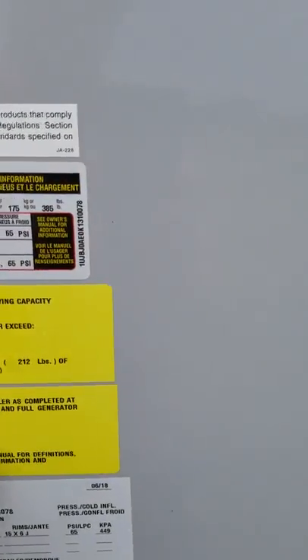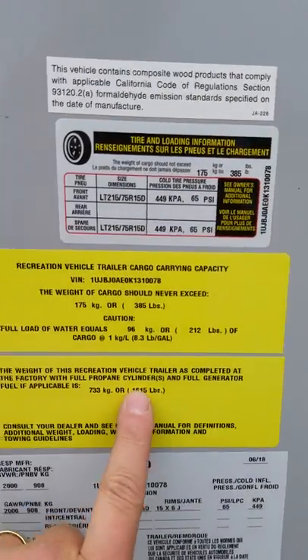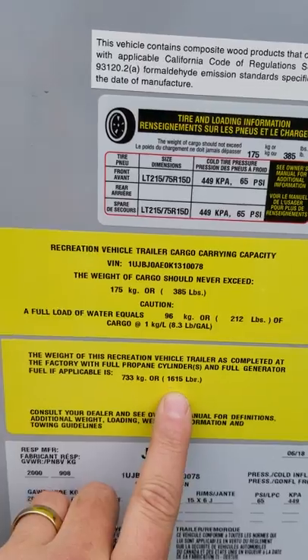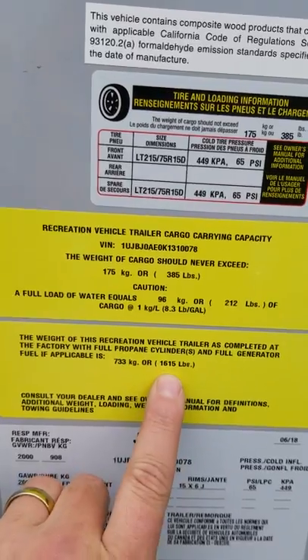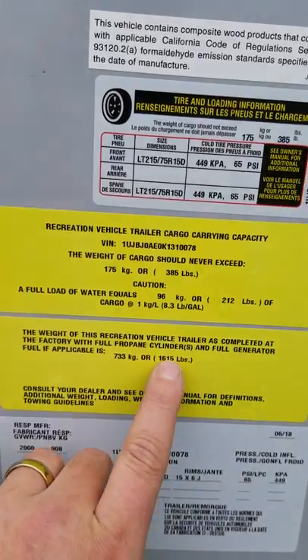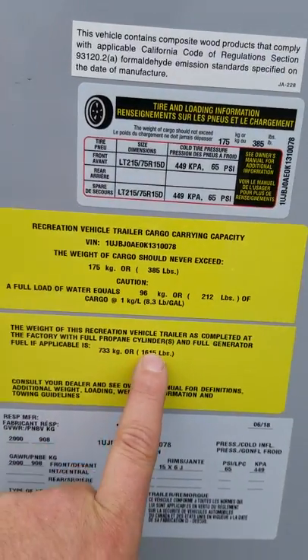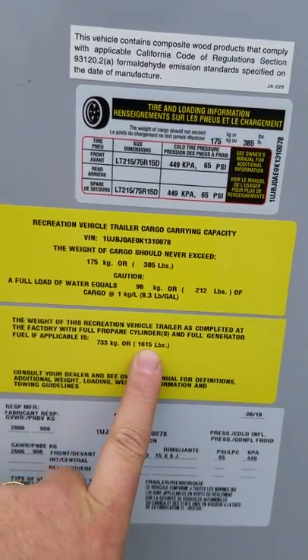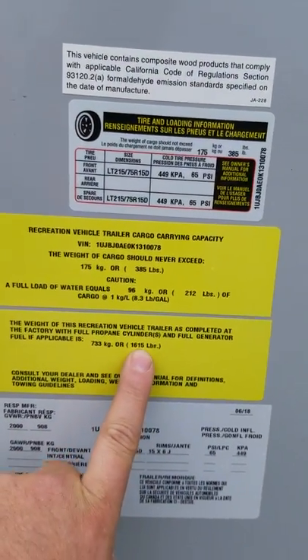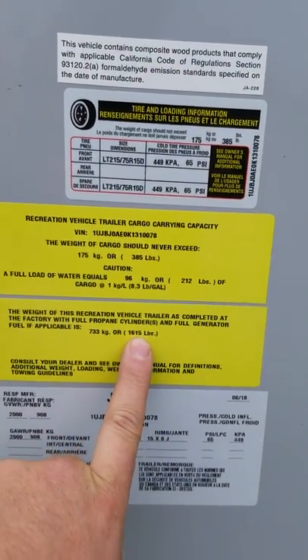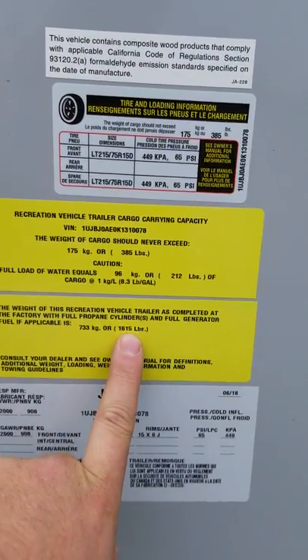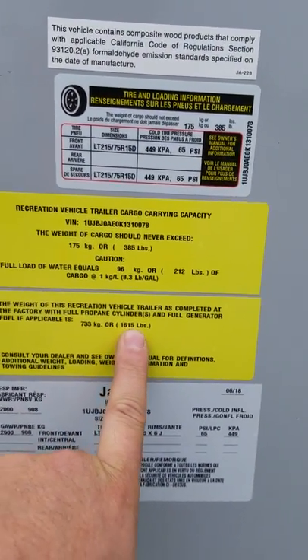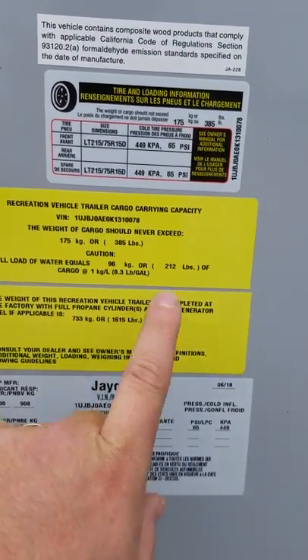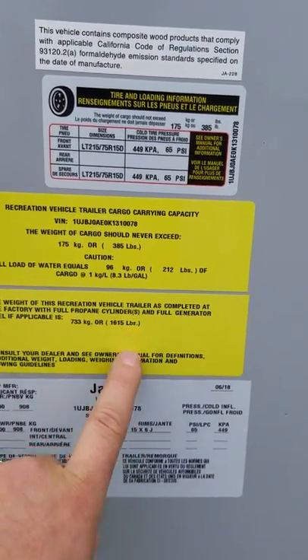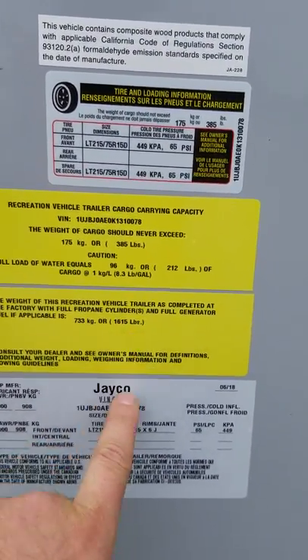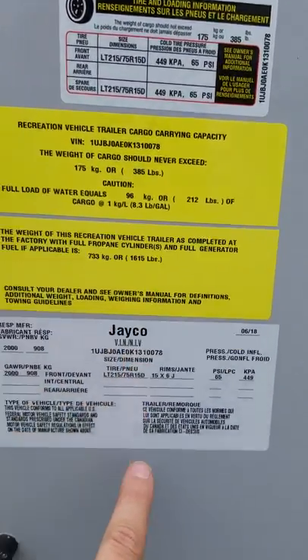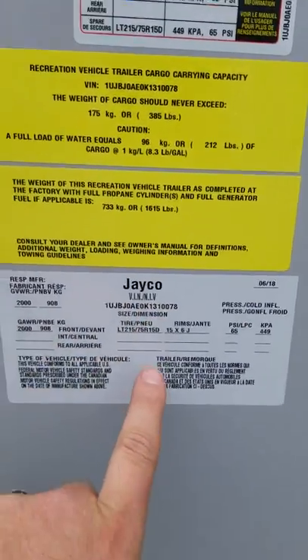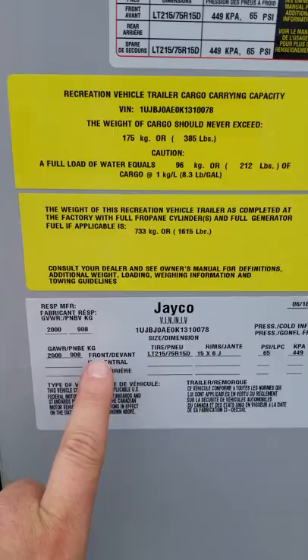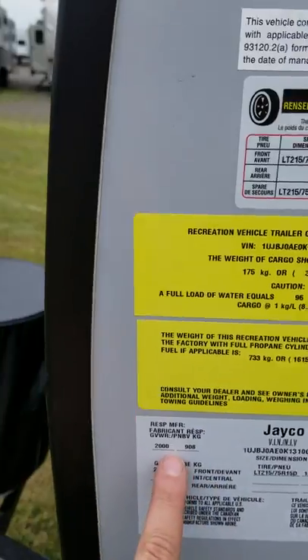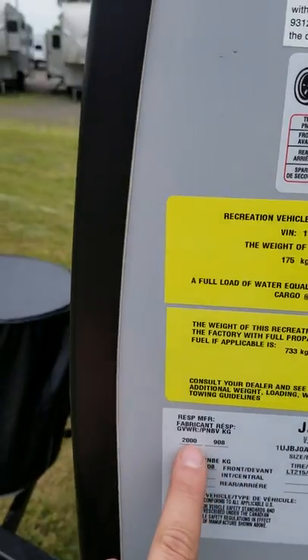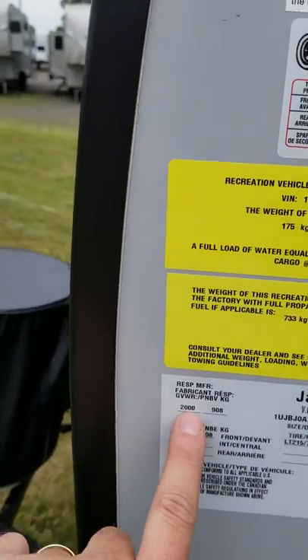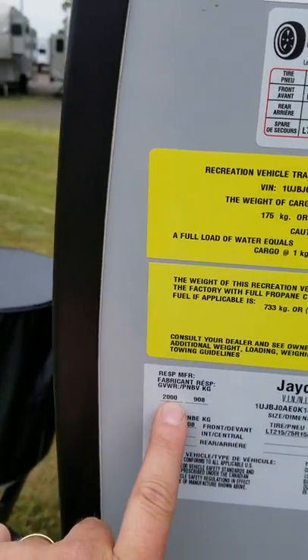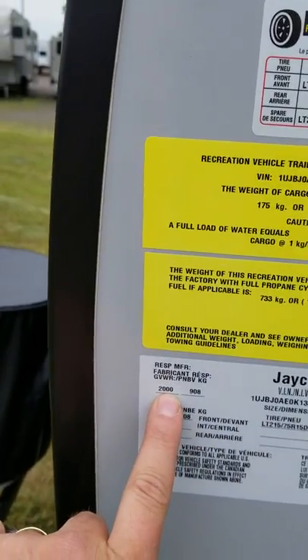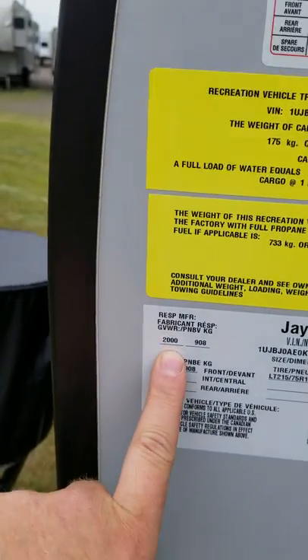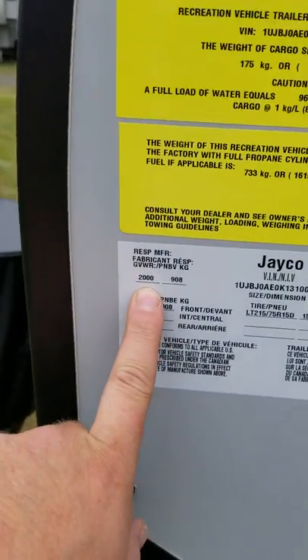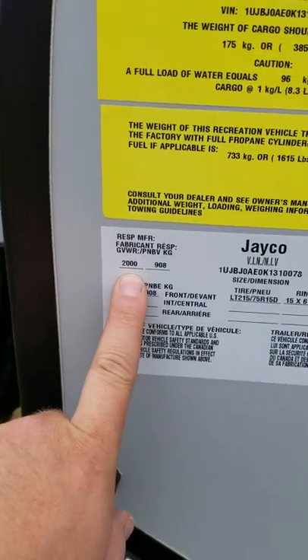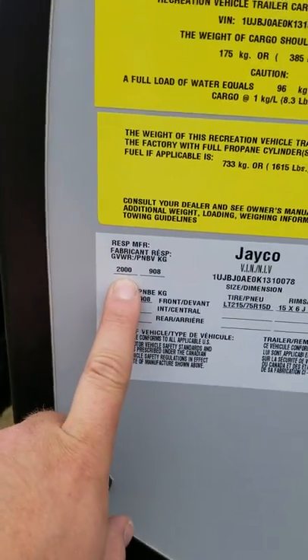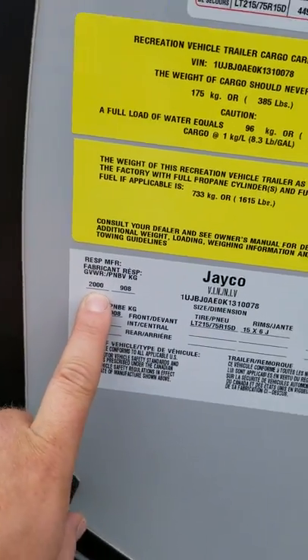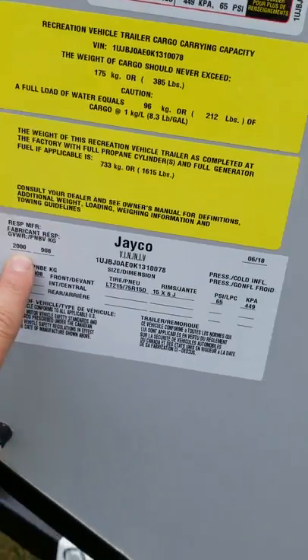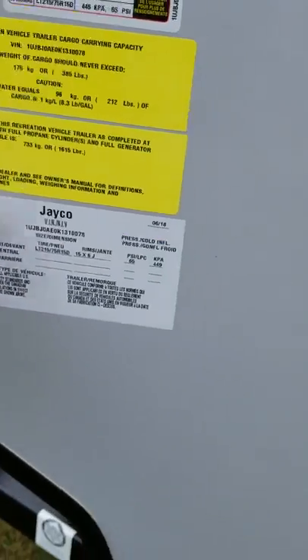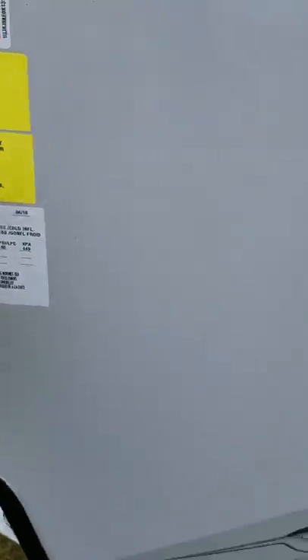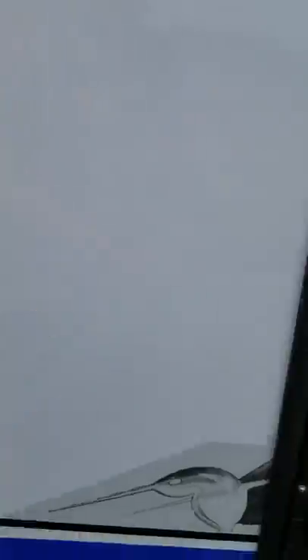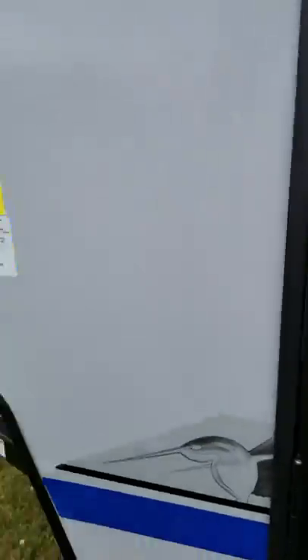The weight as it is right now — you're looking at 1,615 lbs. Nice light unit; a lot of things can tow this. You're looking at a gross of 2,000 lbs, so fully loaded, most people can carry this.